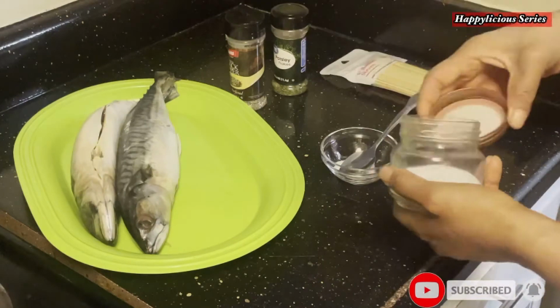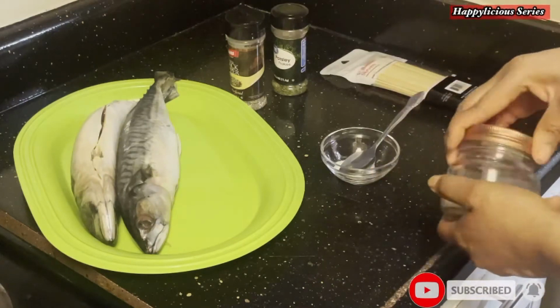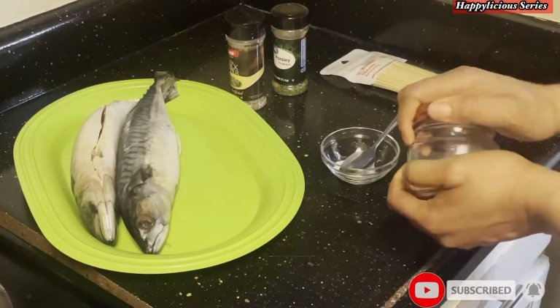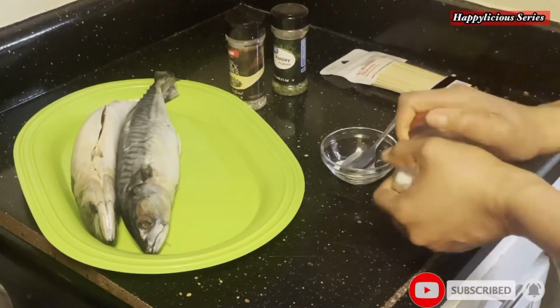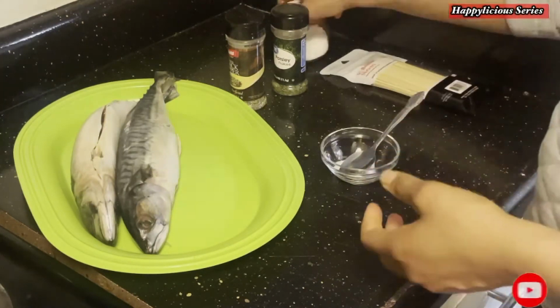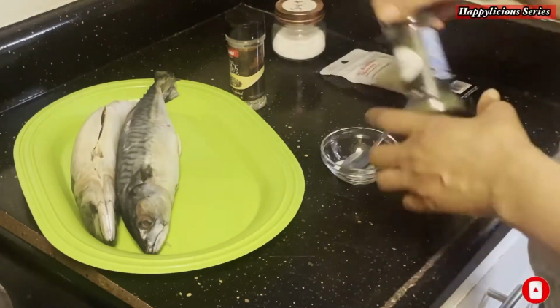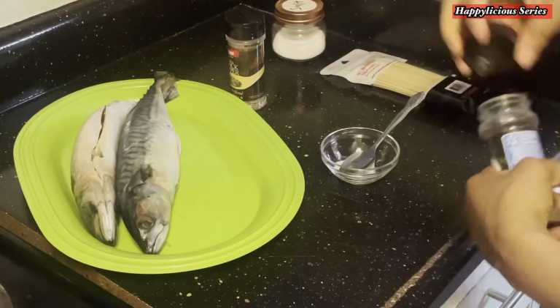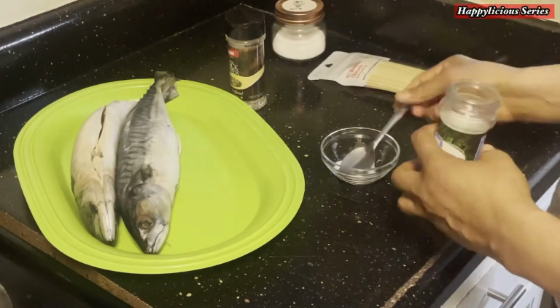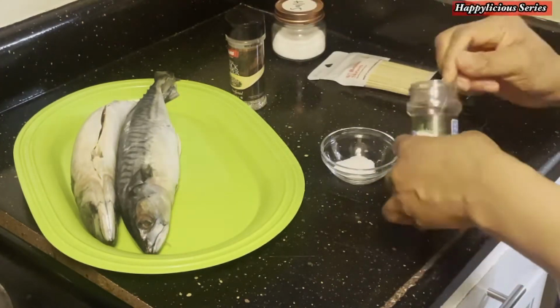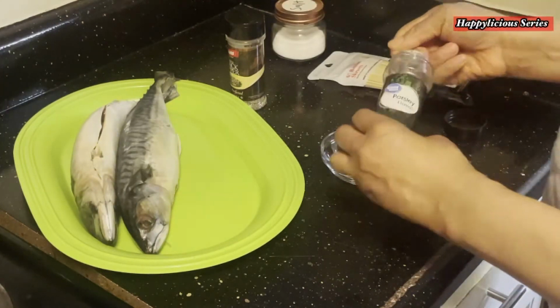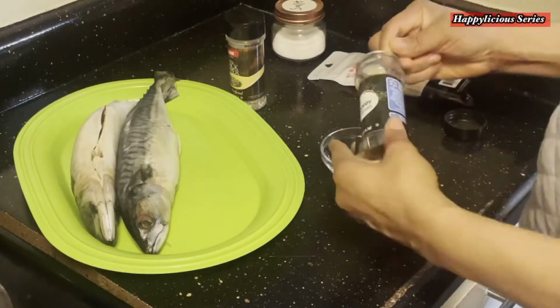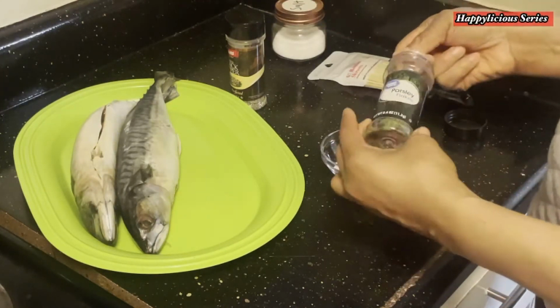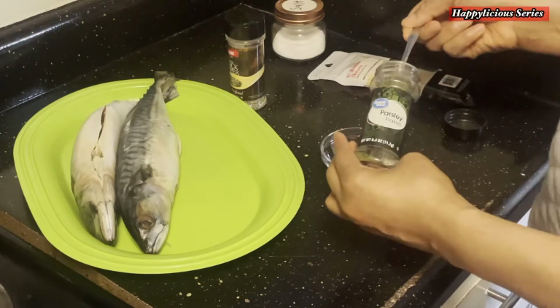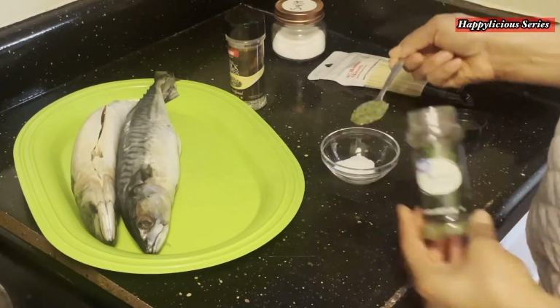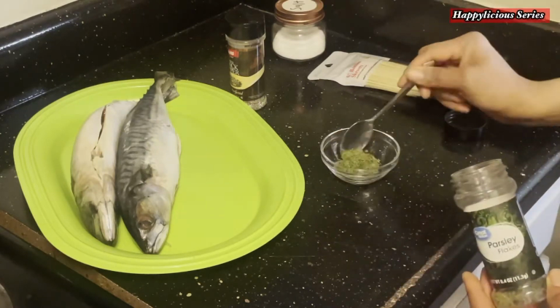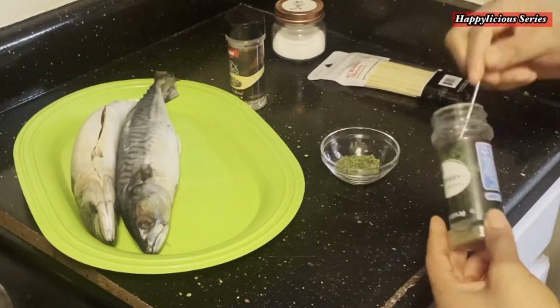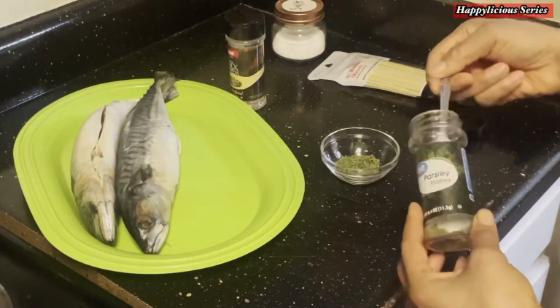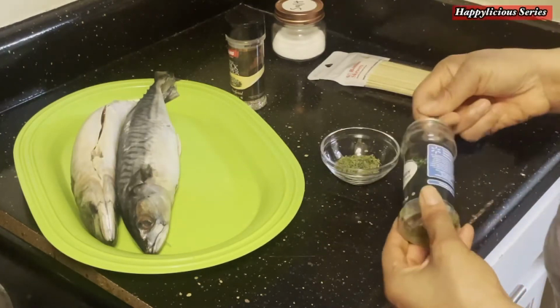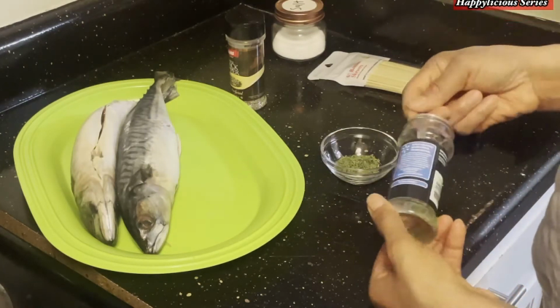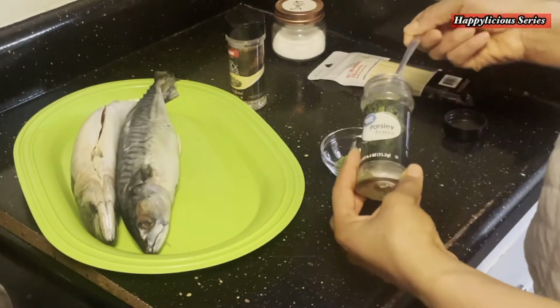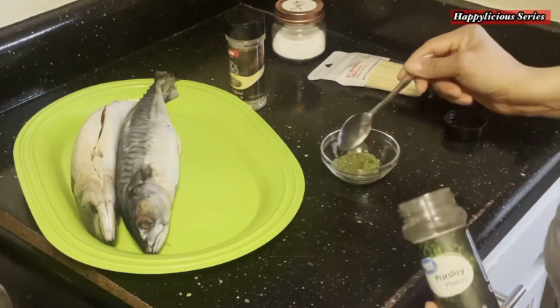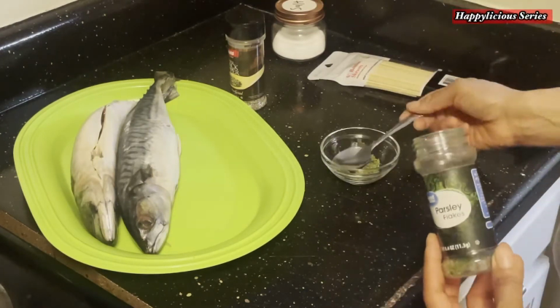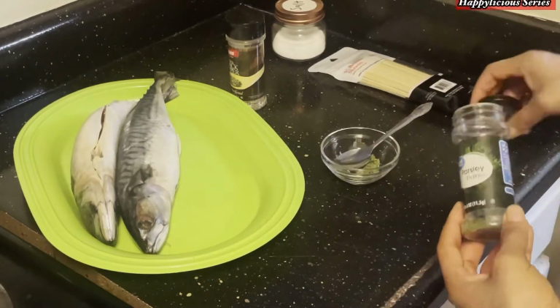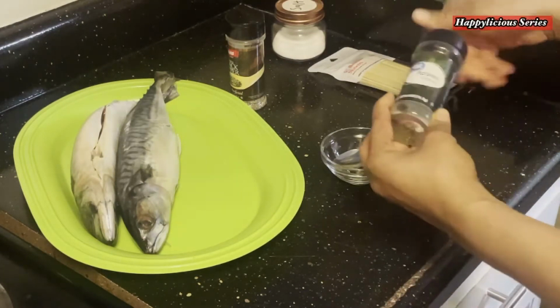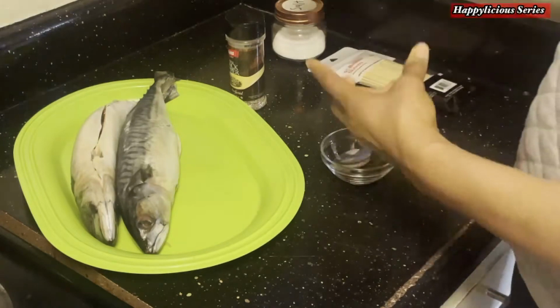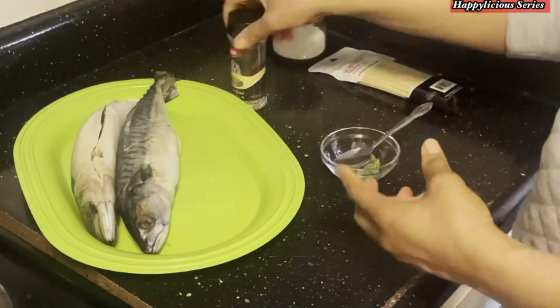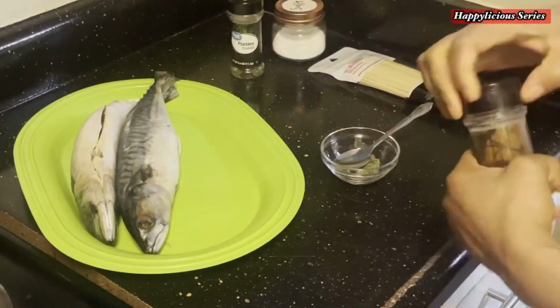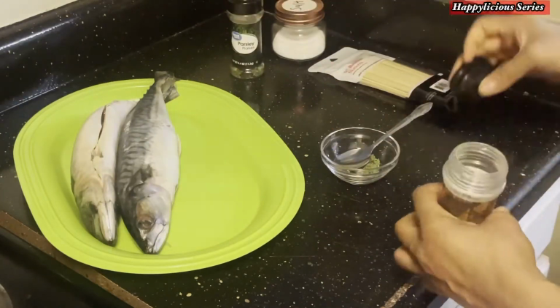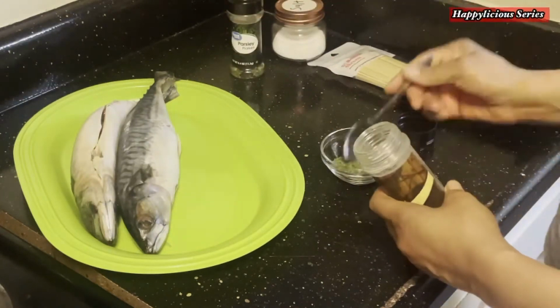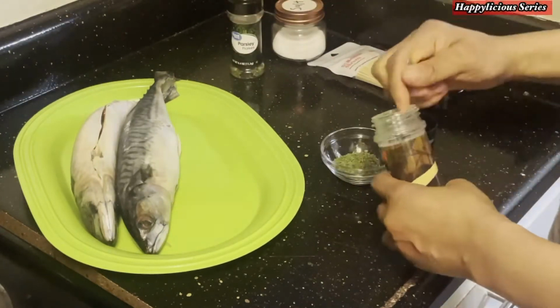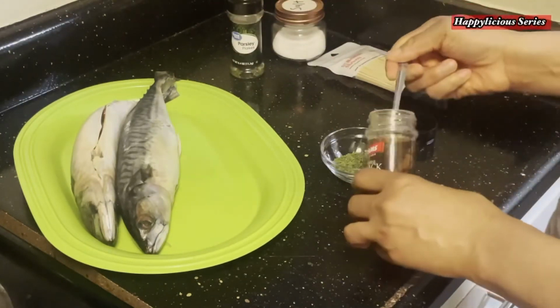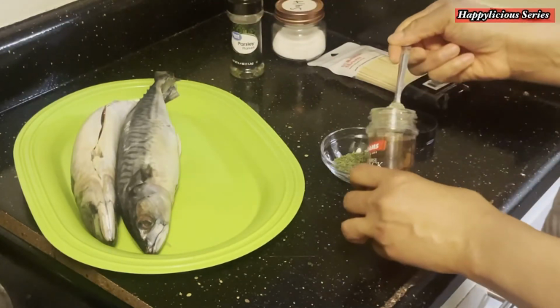All I'm going to be doing now is get some salt, some parsley flakes, some black pepper, and mix them all together in my bowl. Then I'm just going to rub it over the fish — that's just it, it's so simple. Please keep watching.